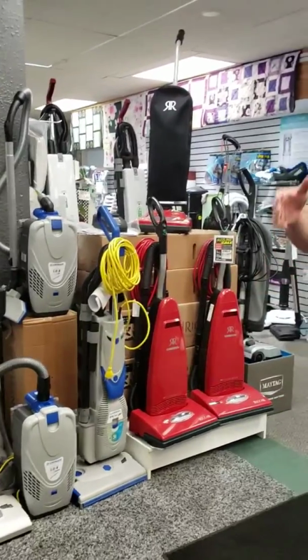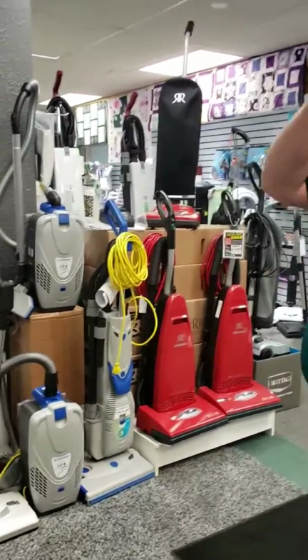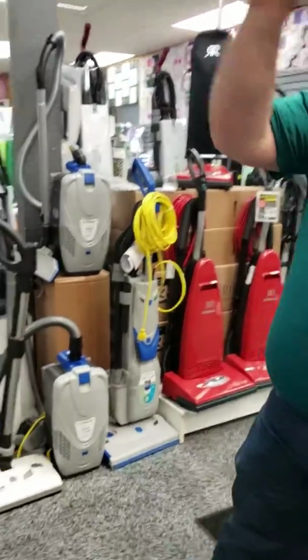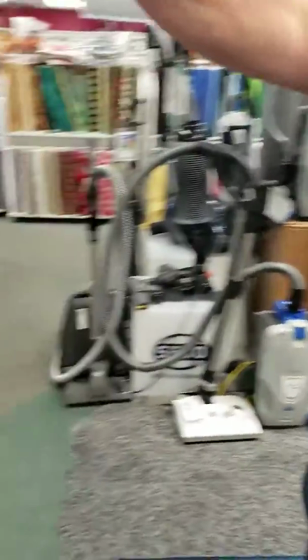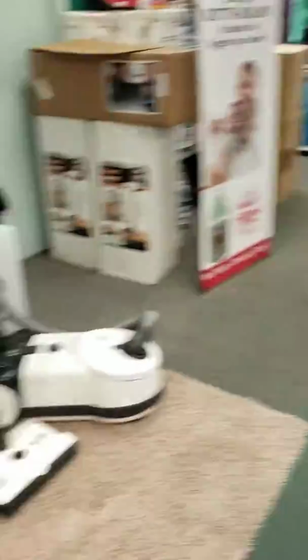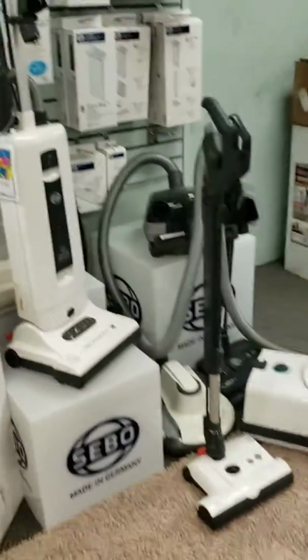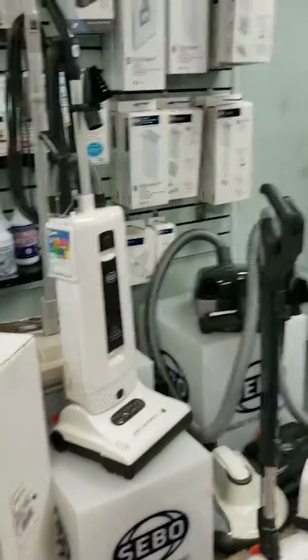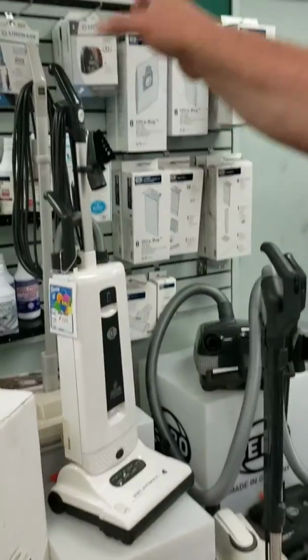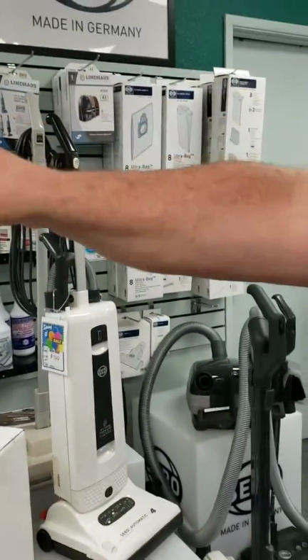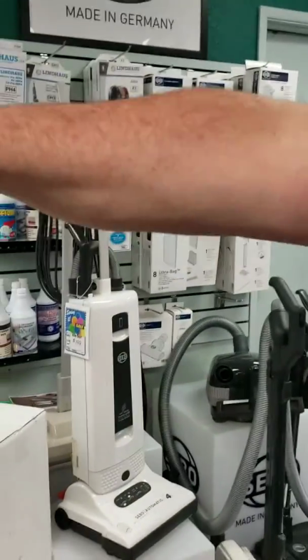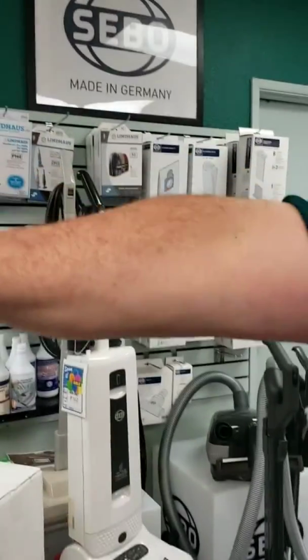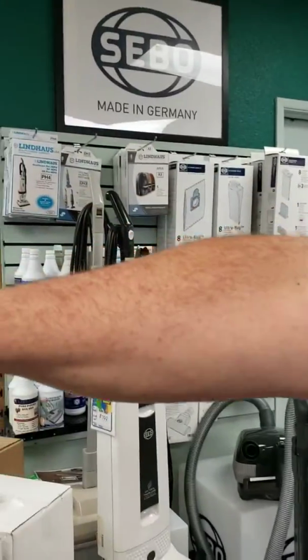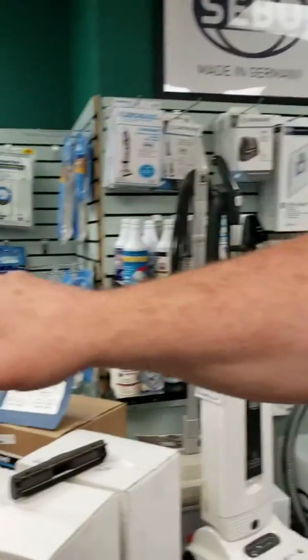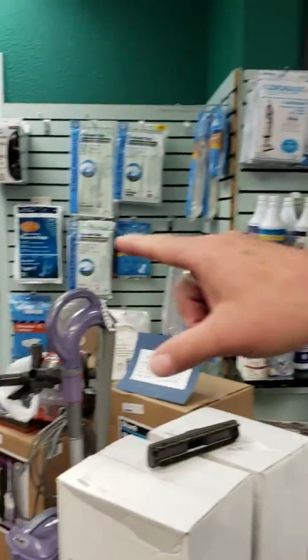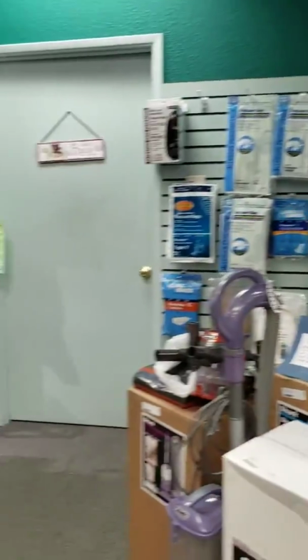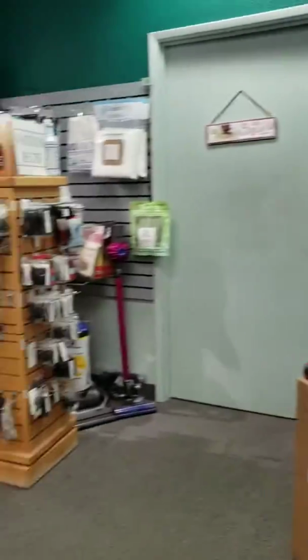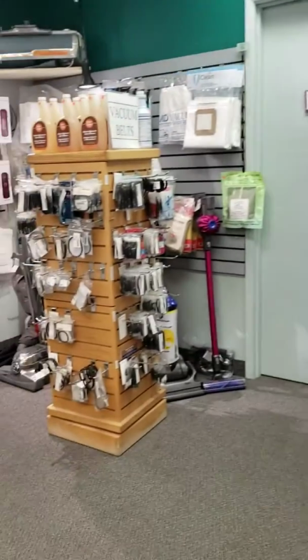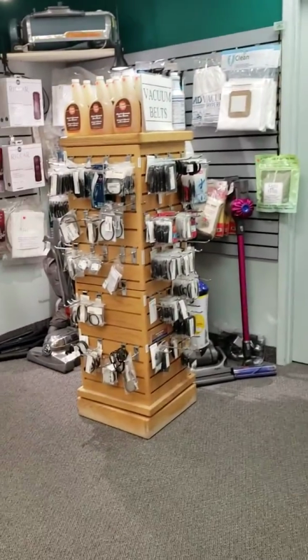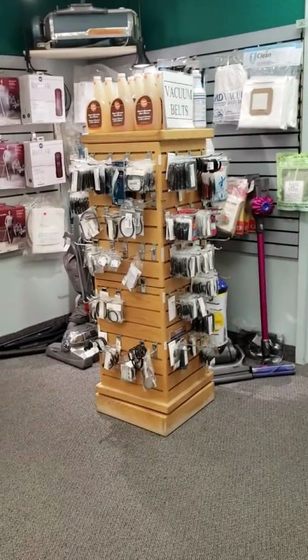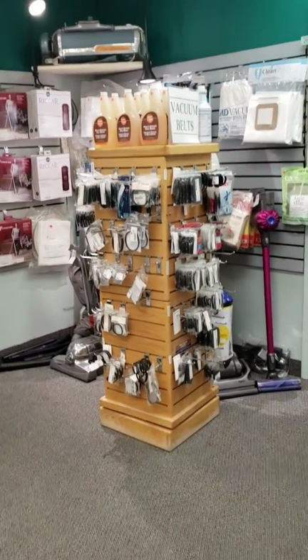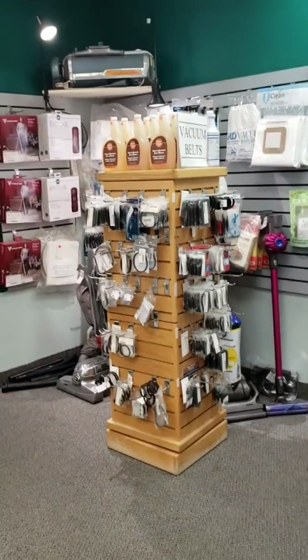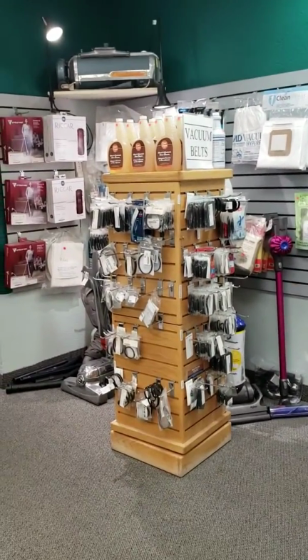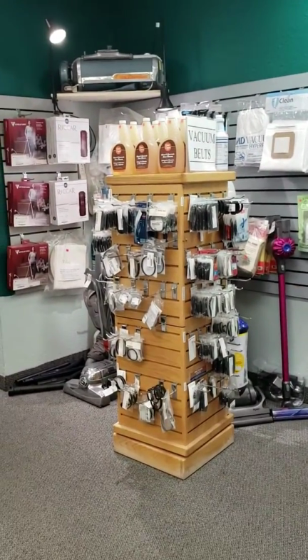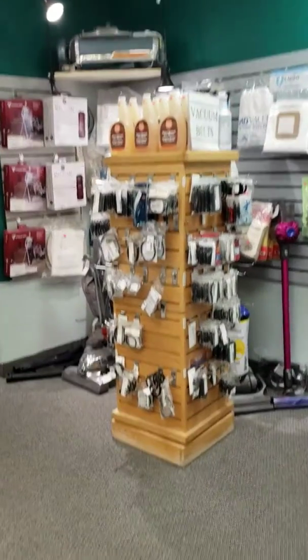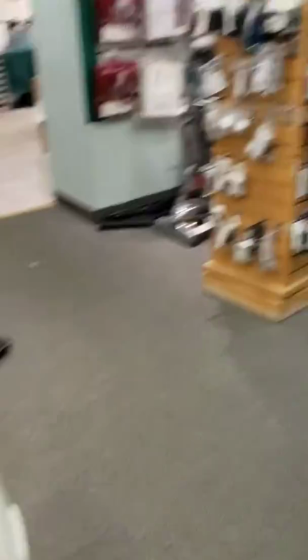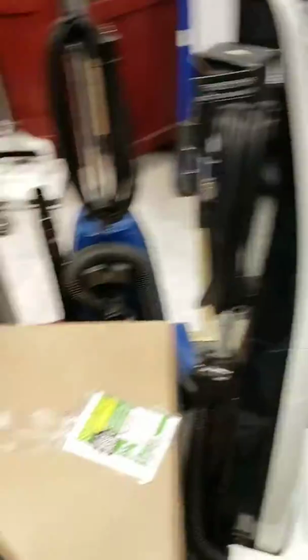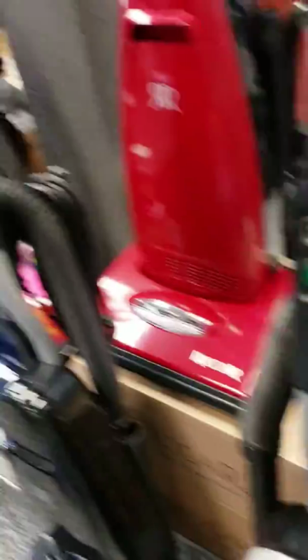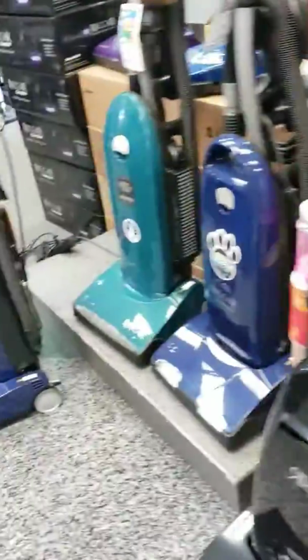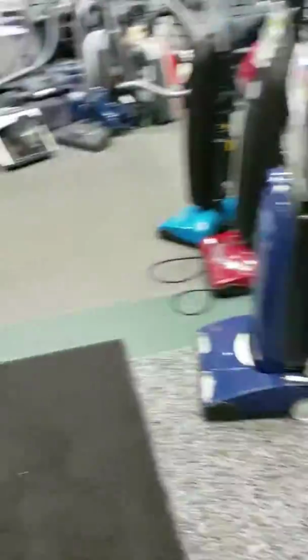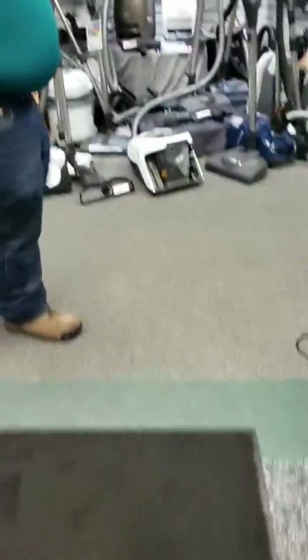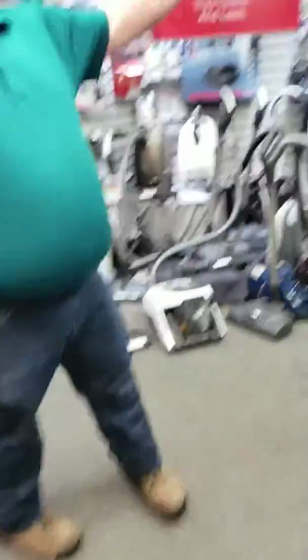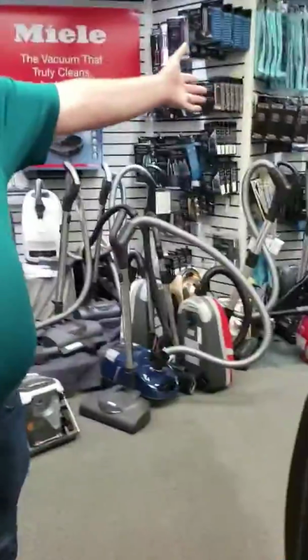We have the bags for all of our machines, and we have belts over there as well. We also have the filters. One last thing I want to show you really quick is our service area.